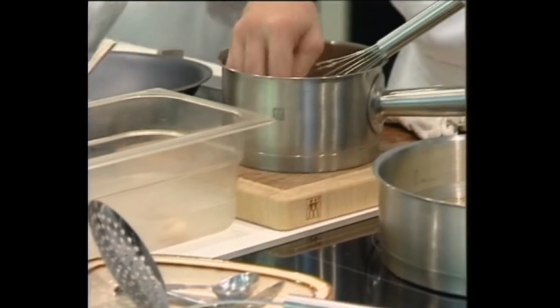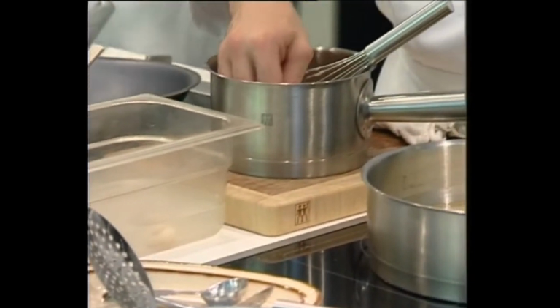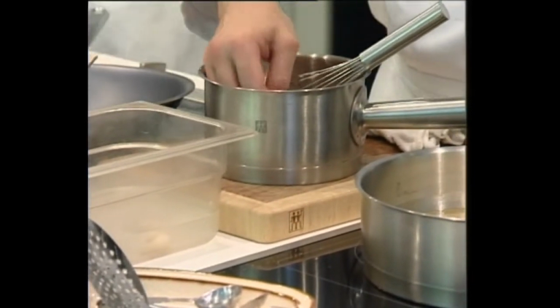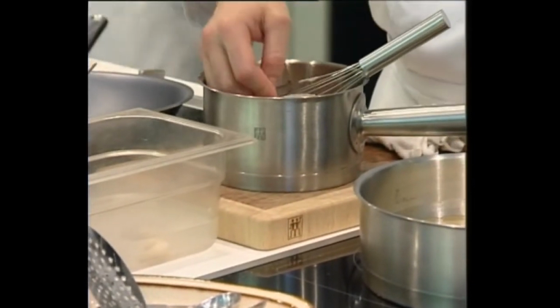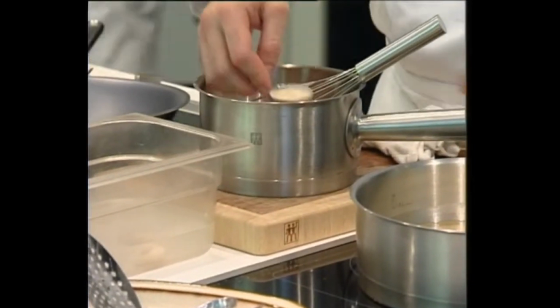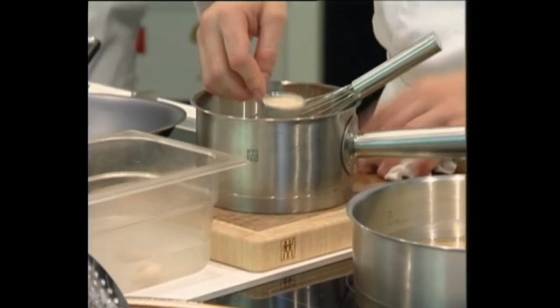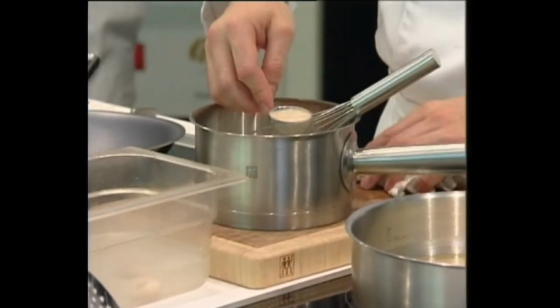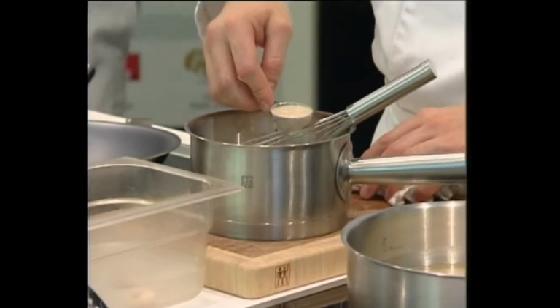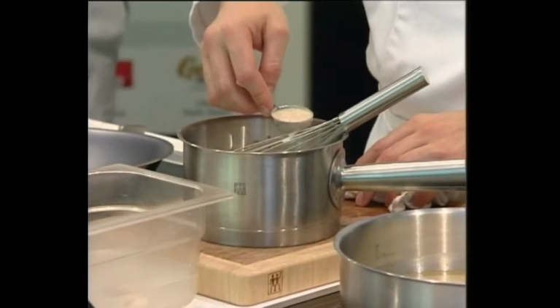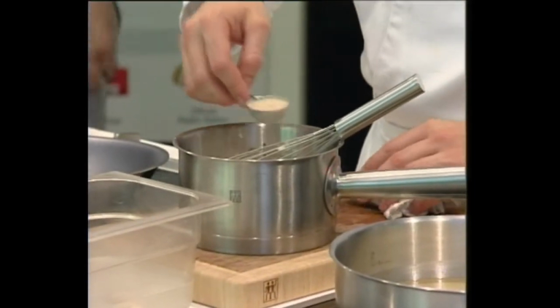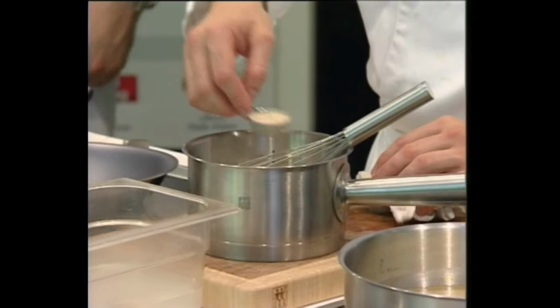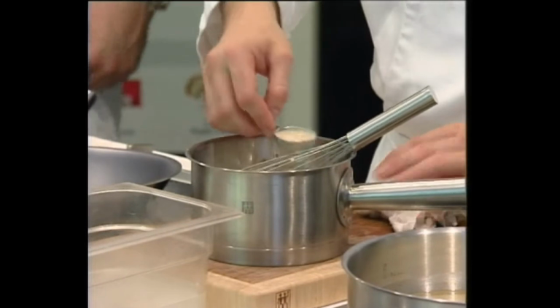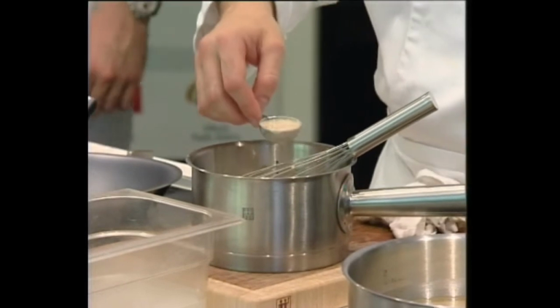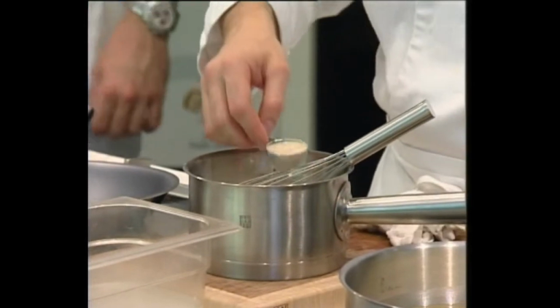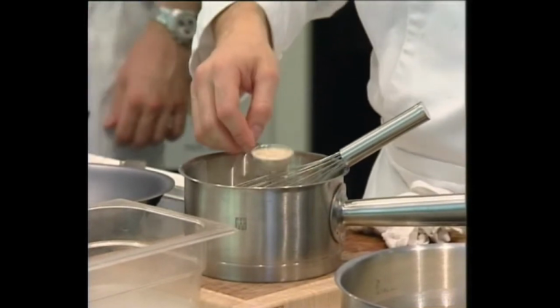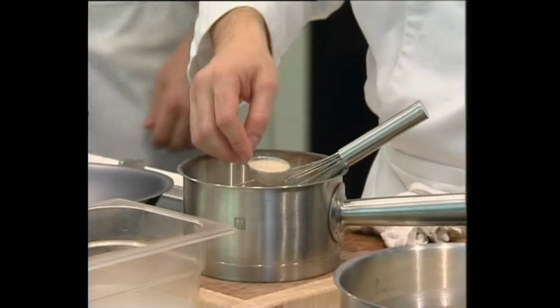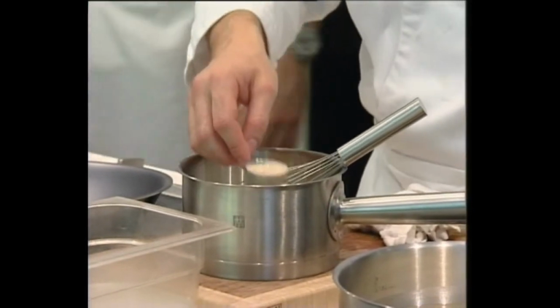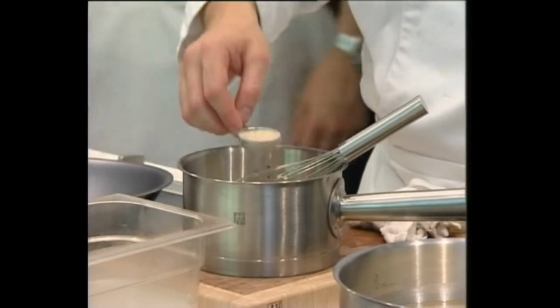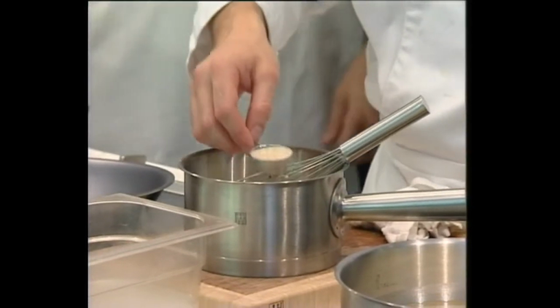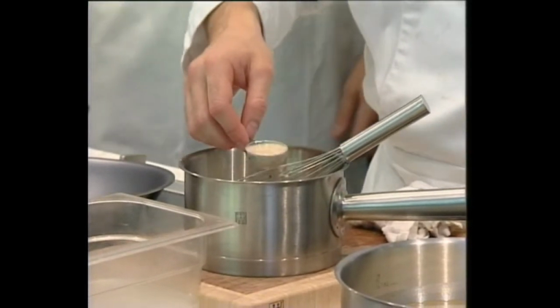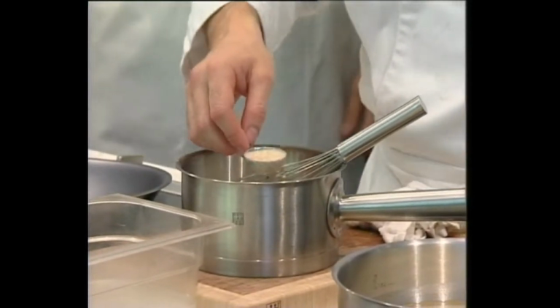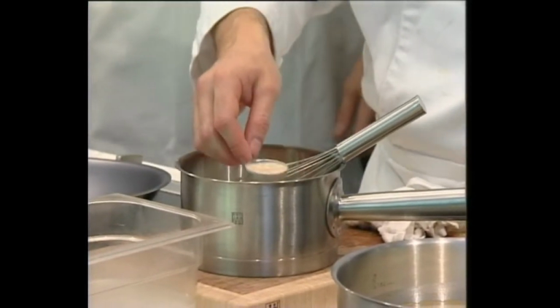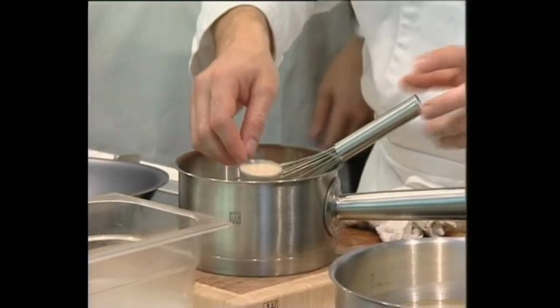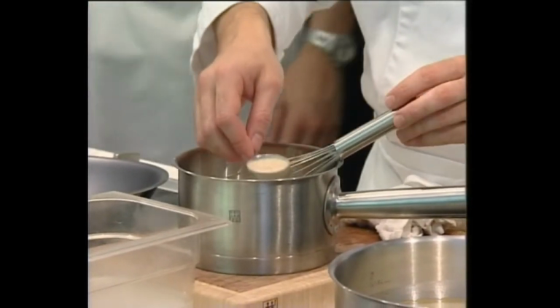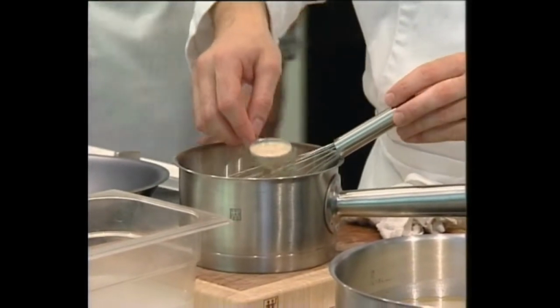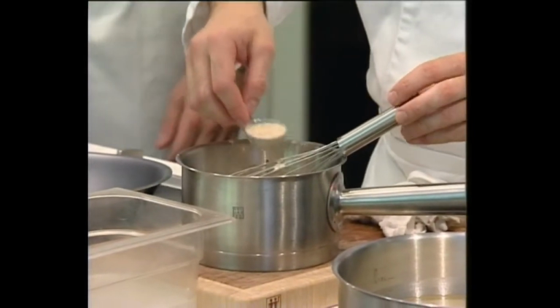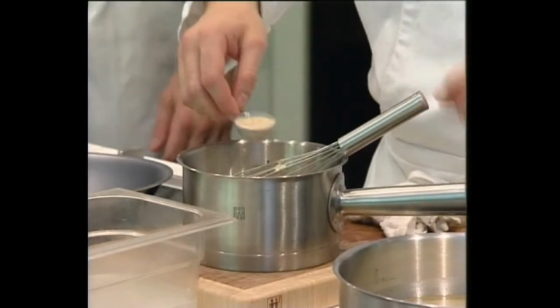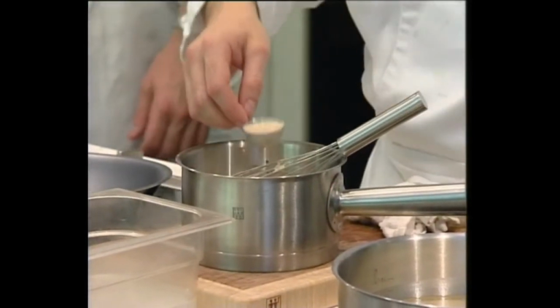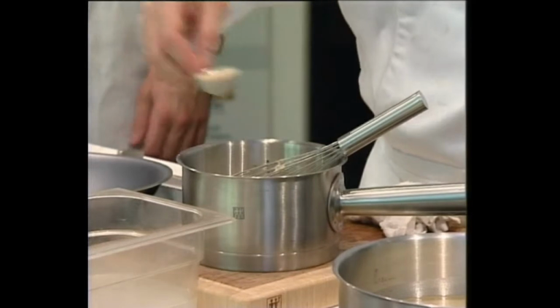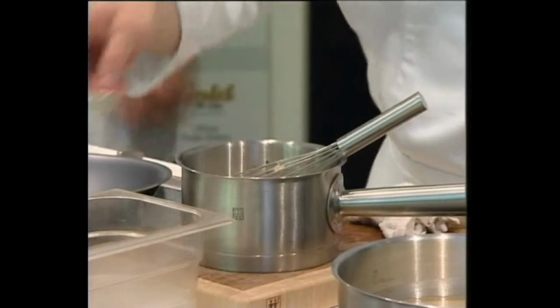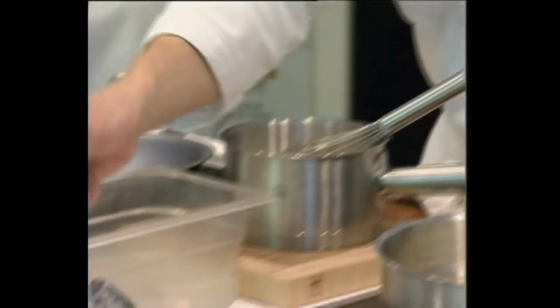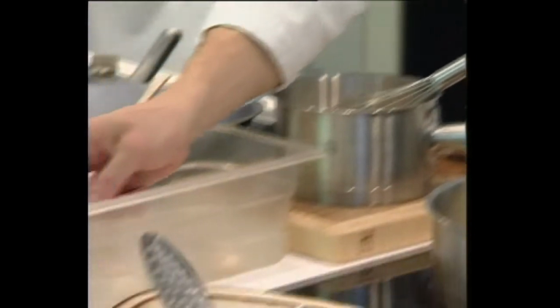So basically with the liquid one that you've got right now, don't bite it. Put it in your mouth, then bite it, because it explodes.